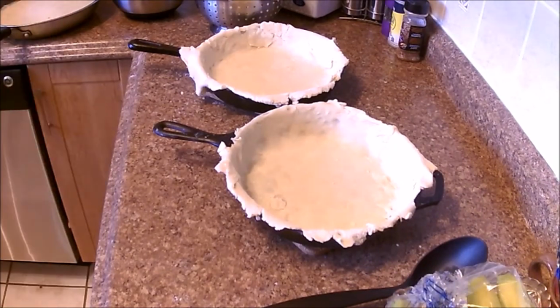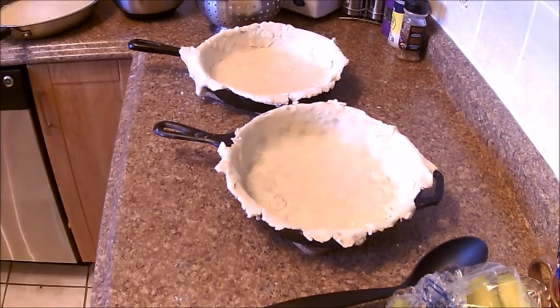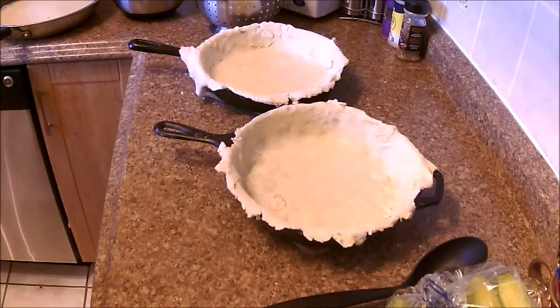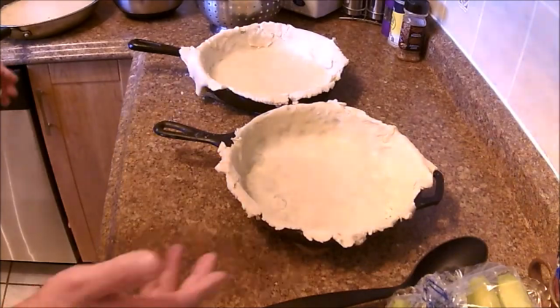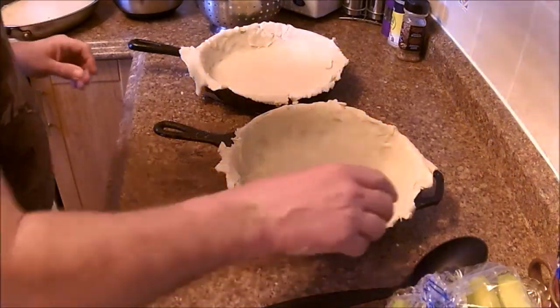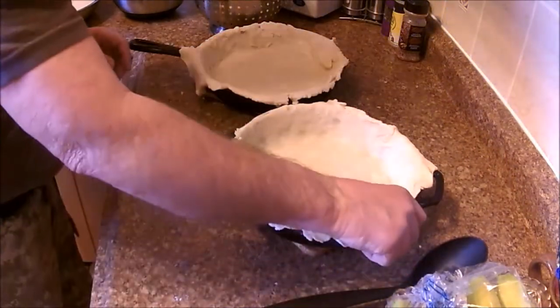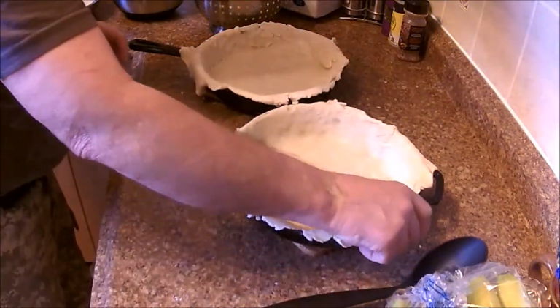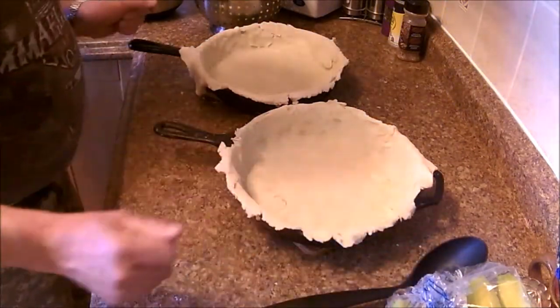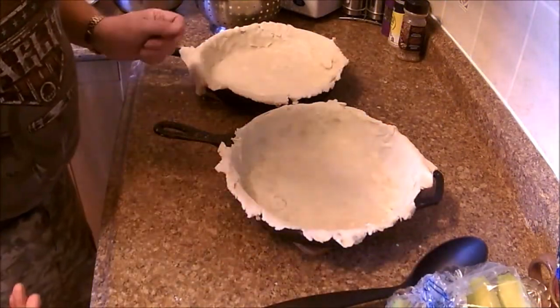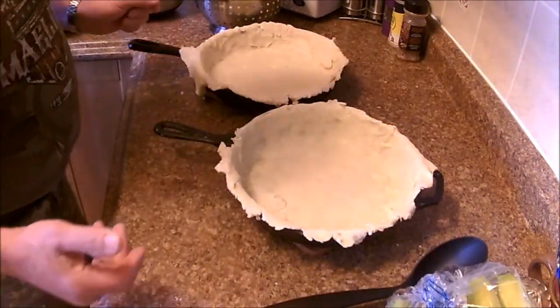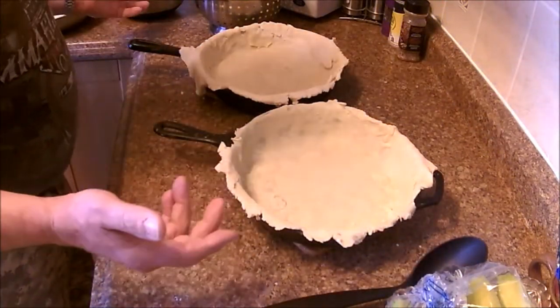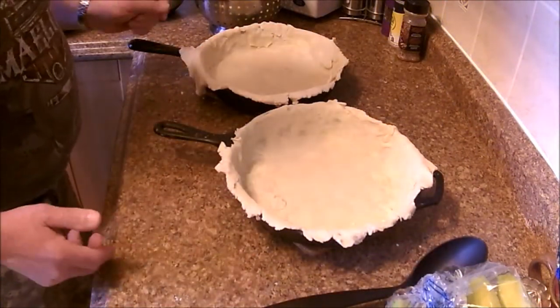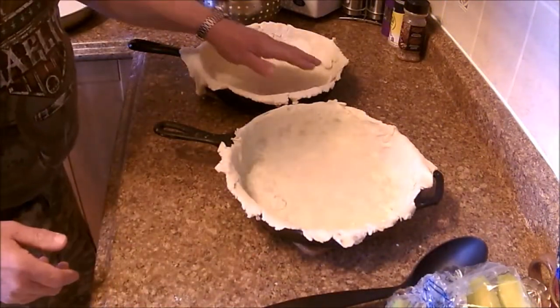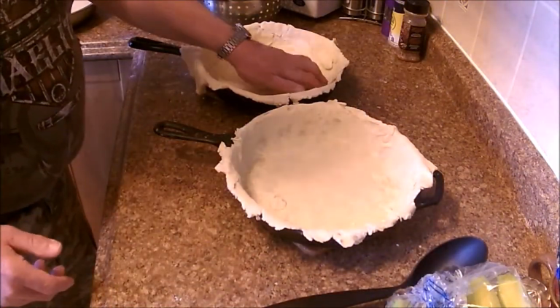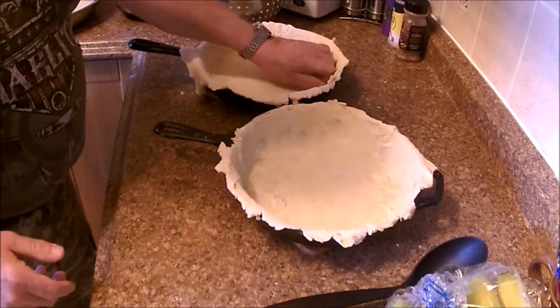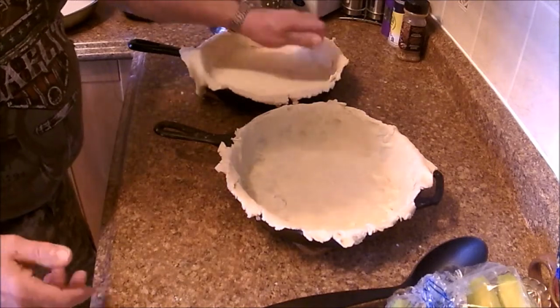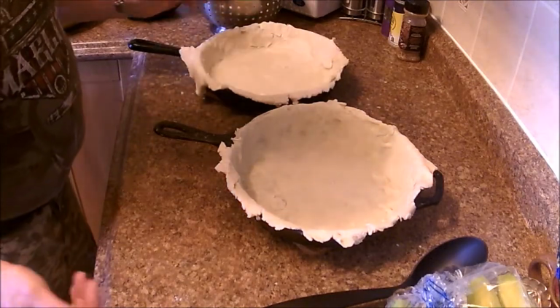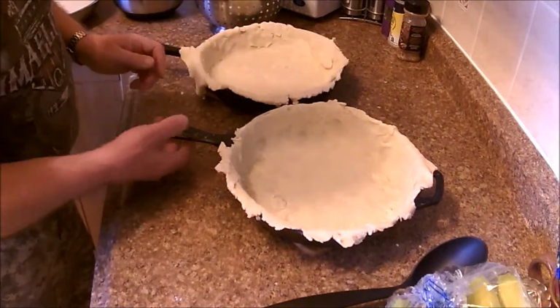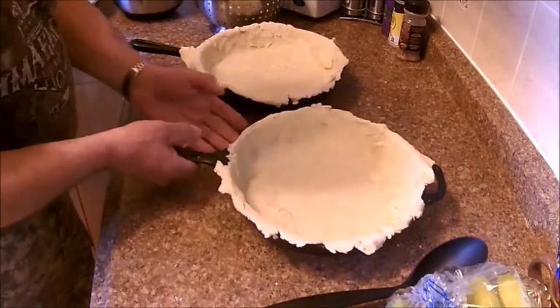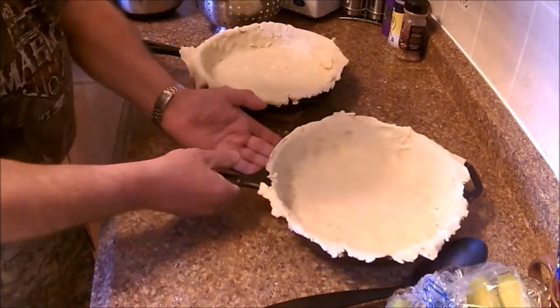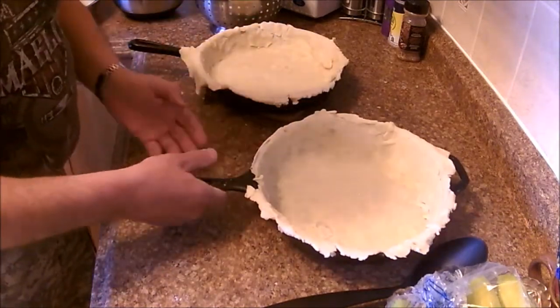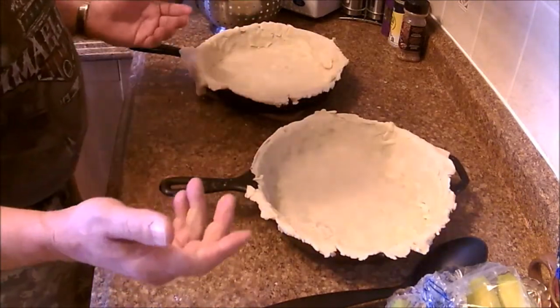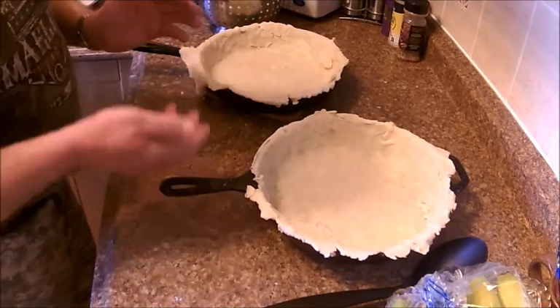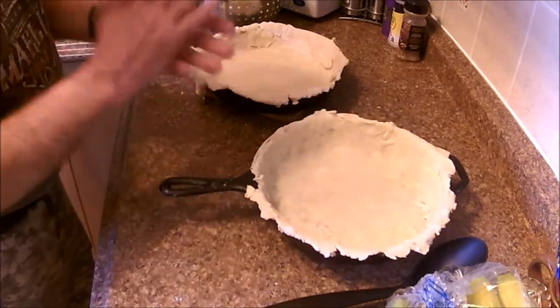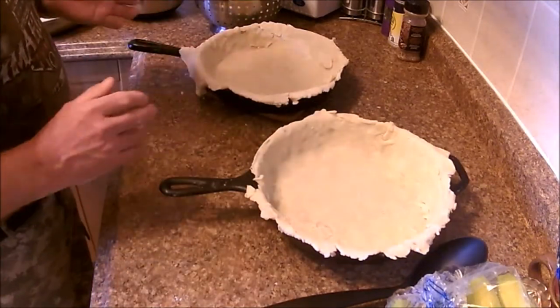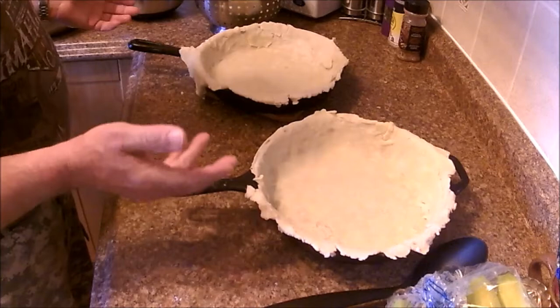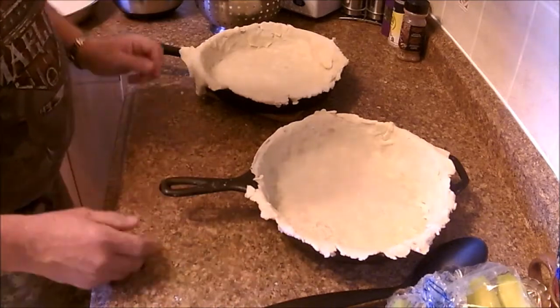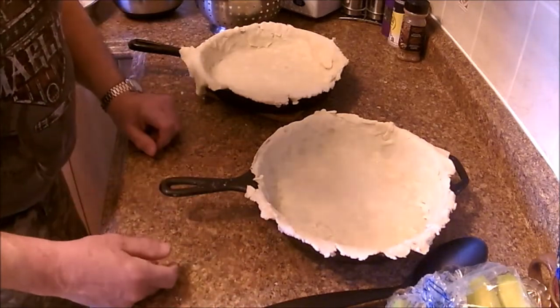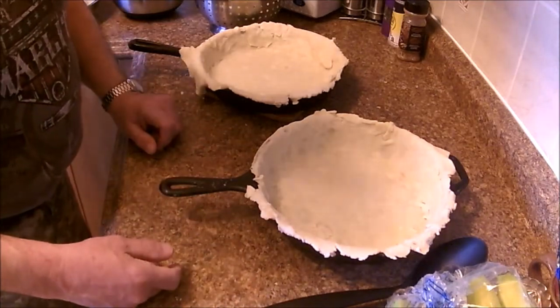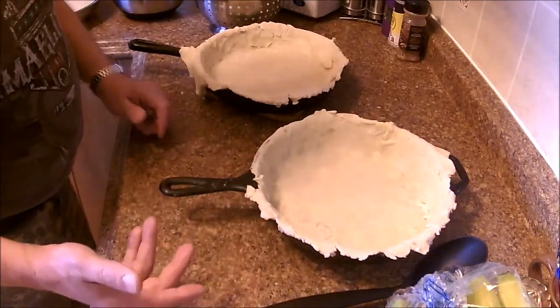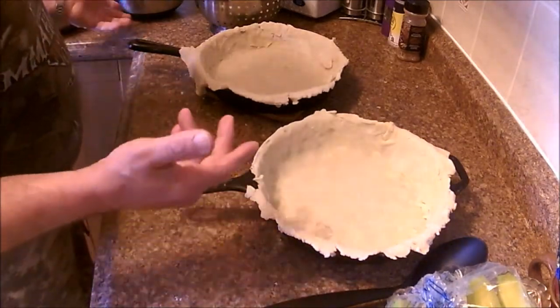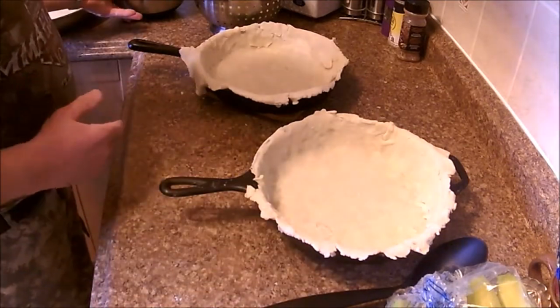This is Shovelhead 8, here for Cast Iron Wednesday, the cooking show that the Vietnate of Tears started, and I'm trying to make chicken pies.